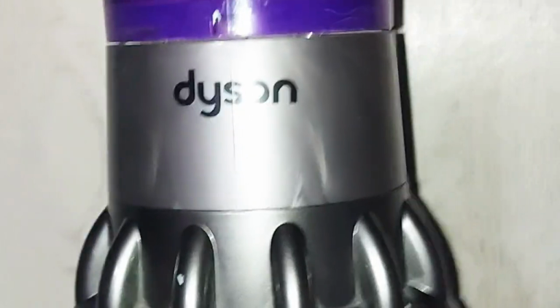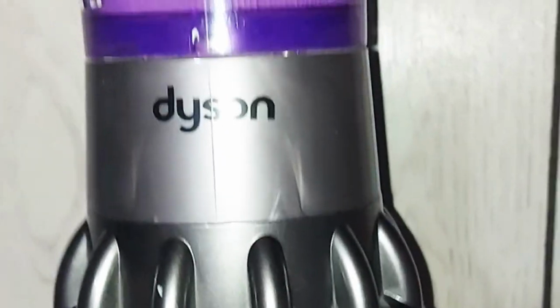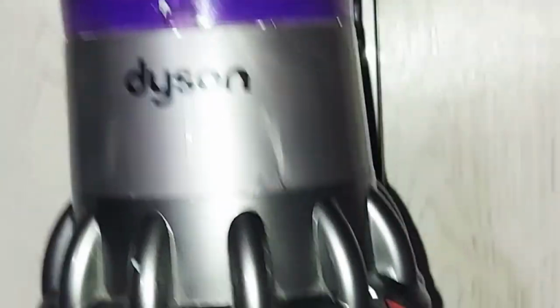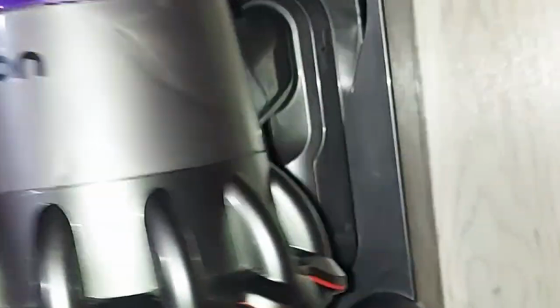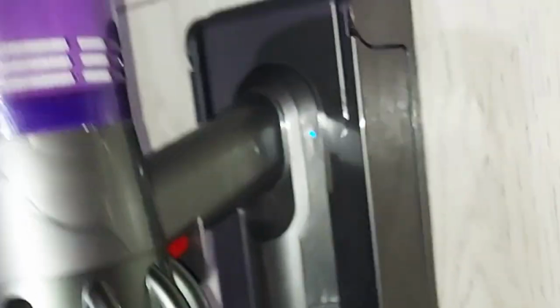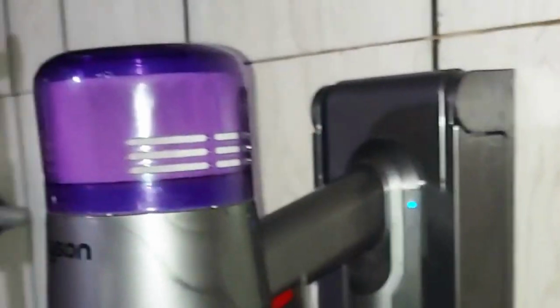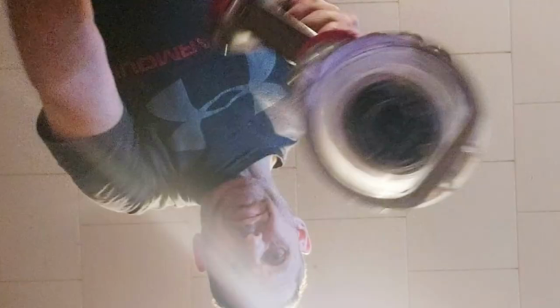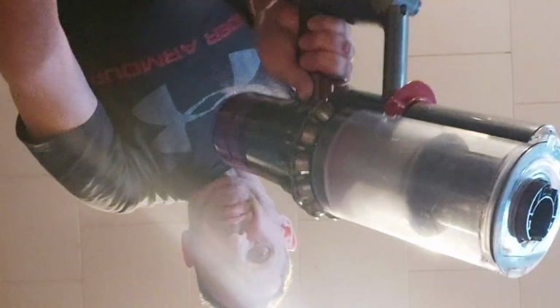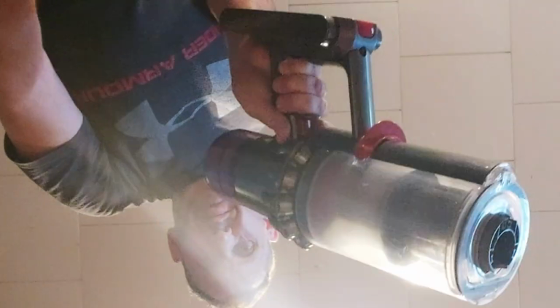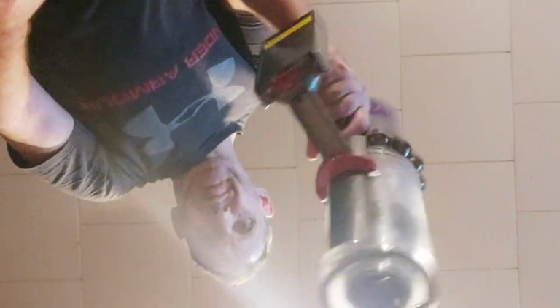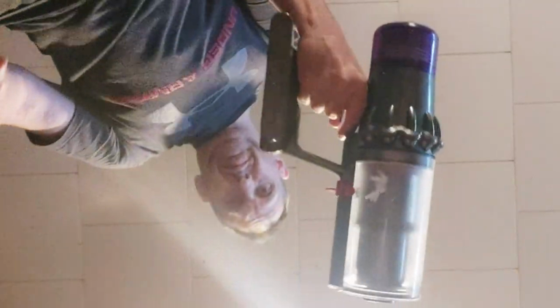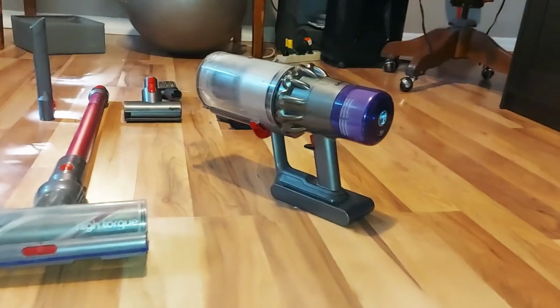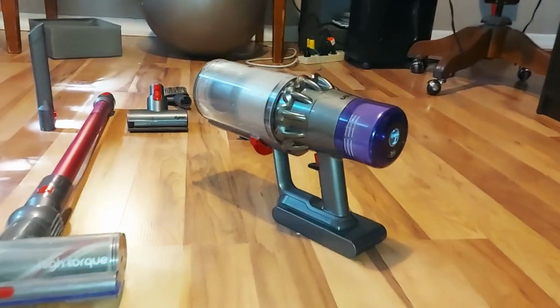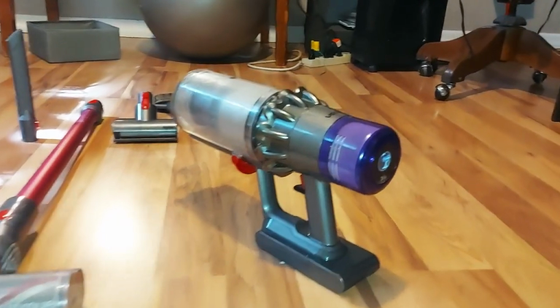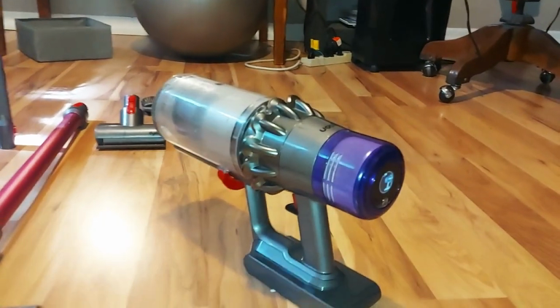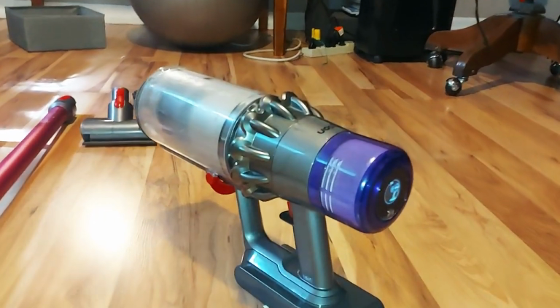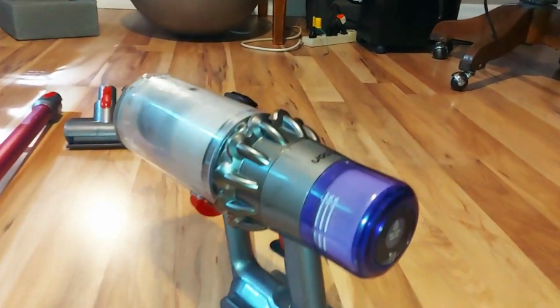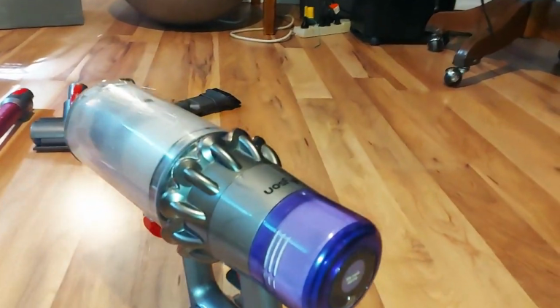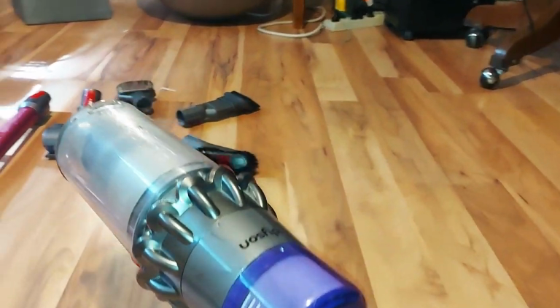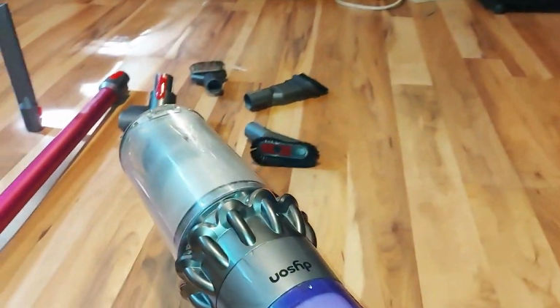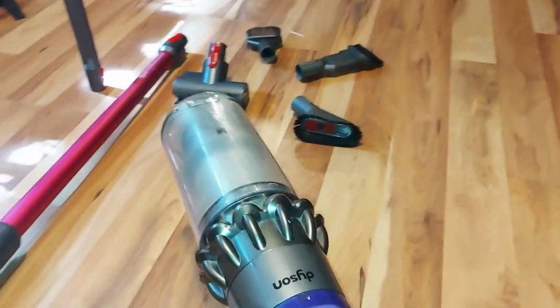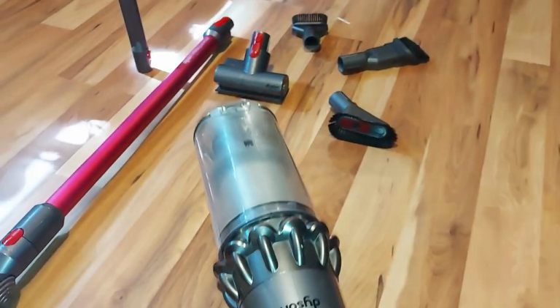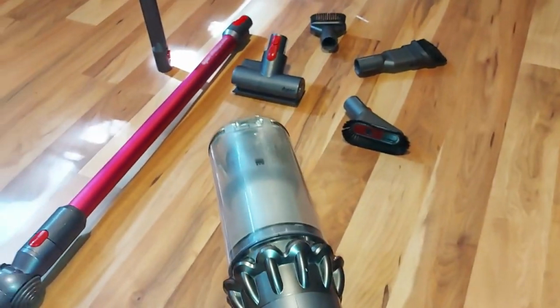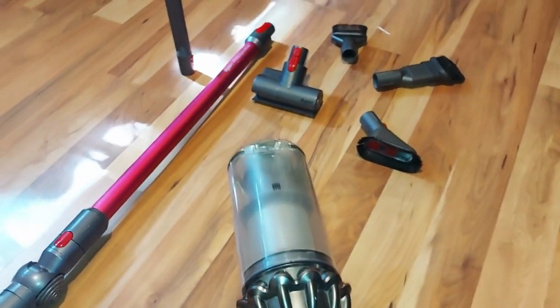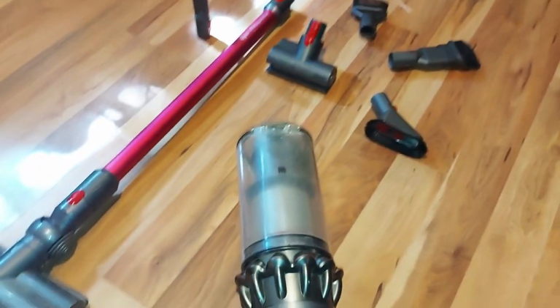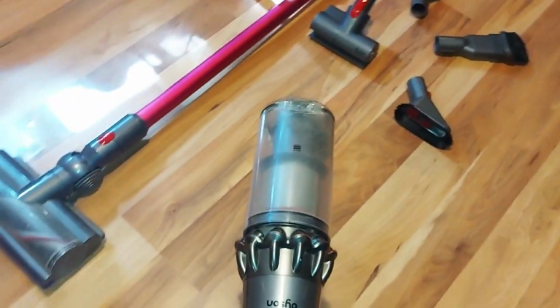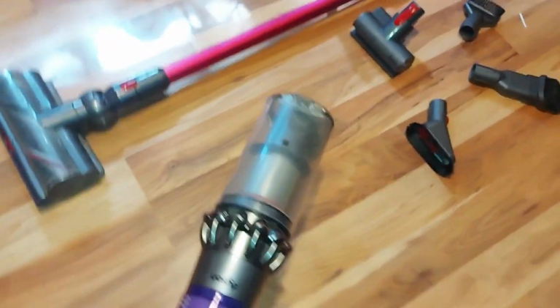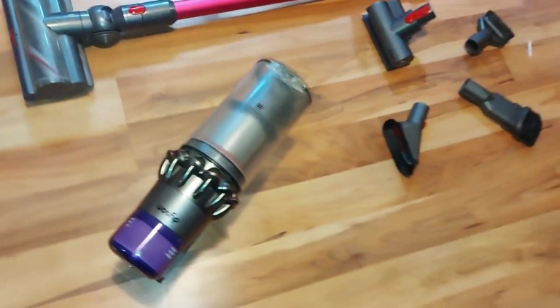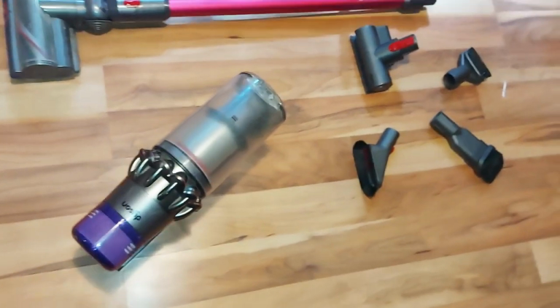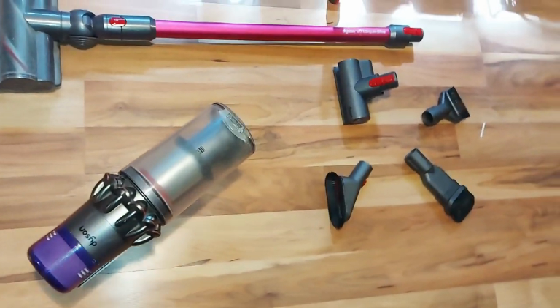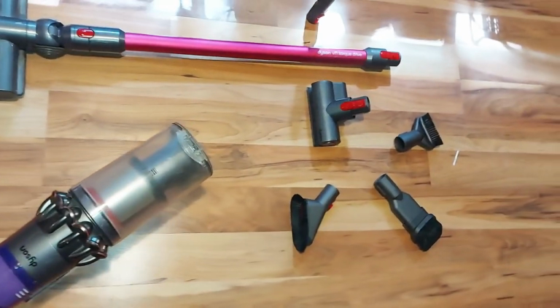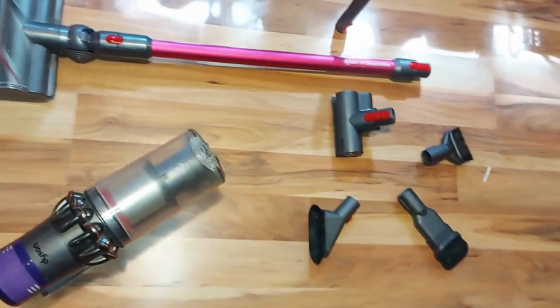It's great that it has all the flexibility and all these different attachments, but I probably only use half of them. They do the job just great and the other ones aren't really necessary — it's kind of overkill.